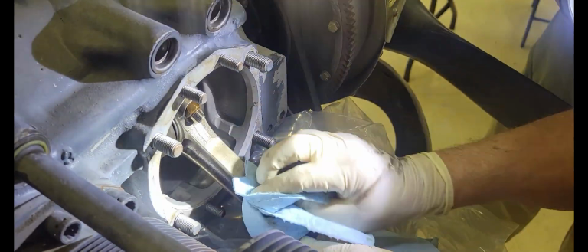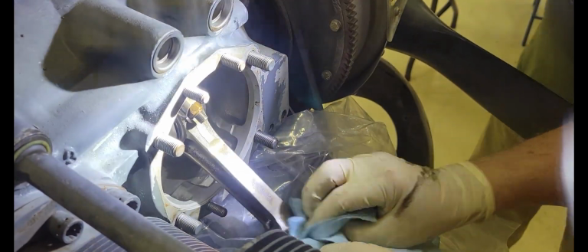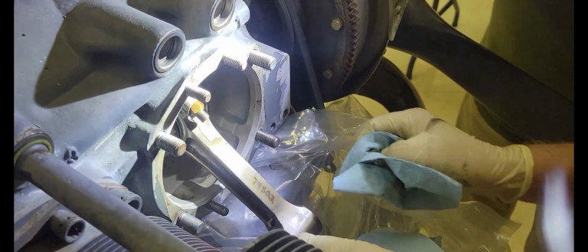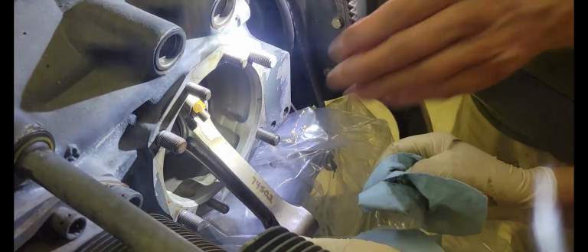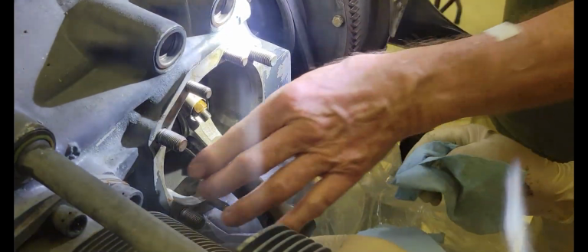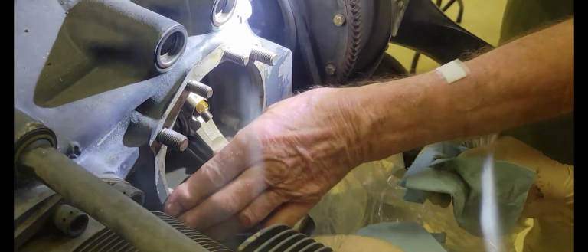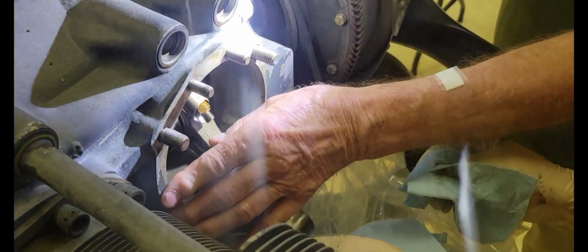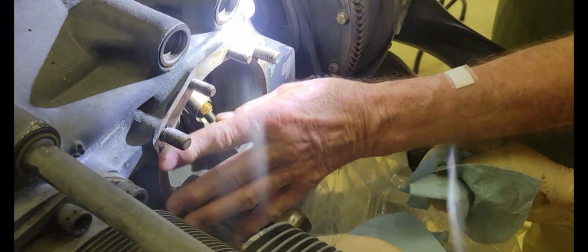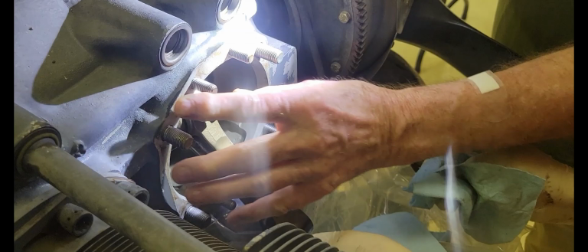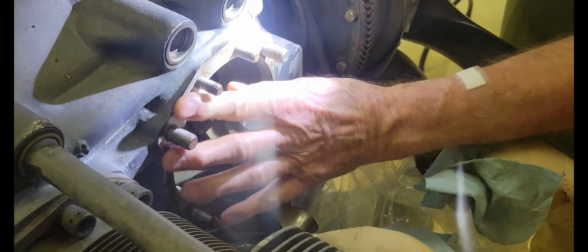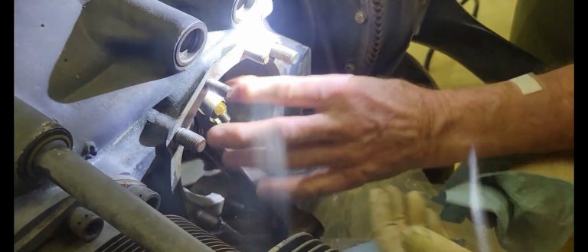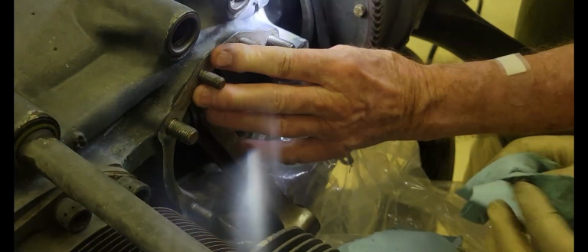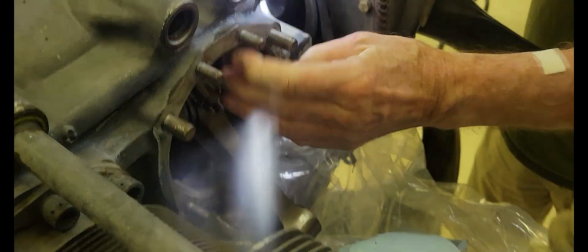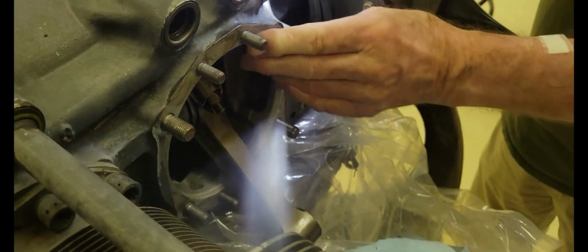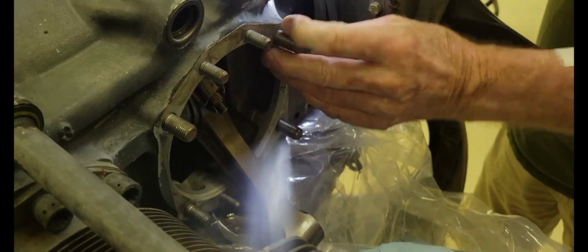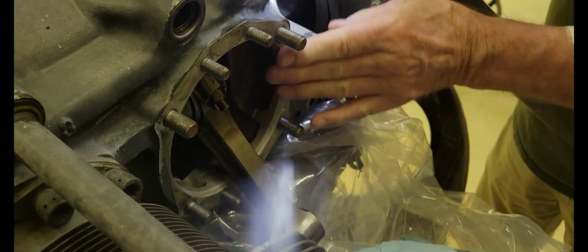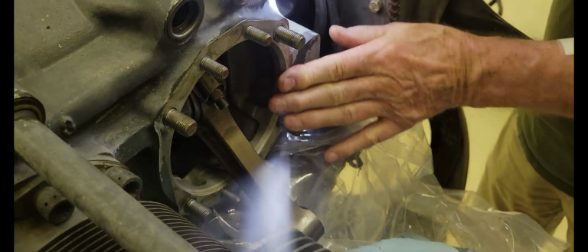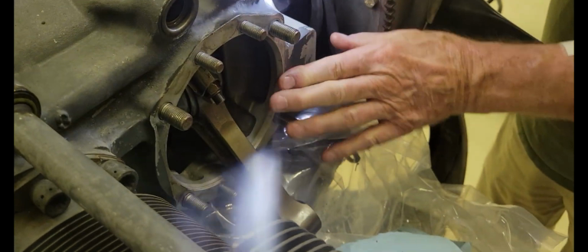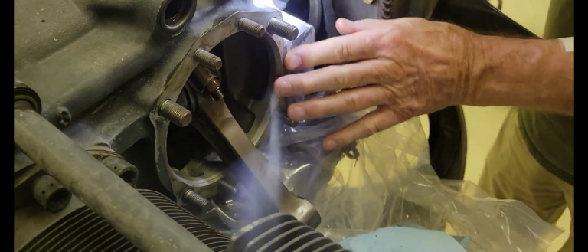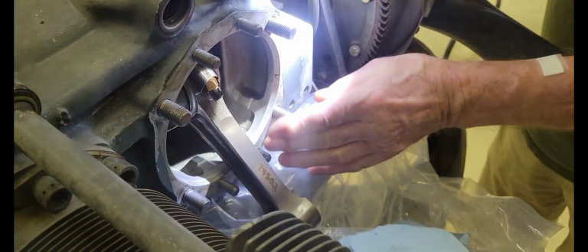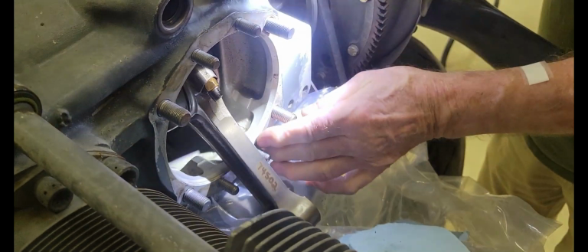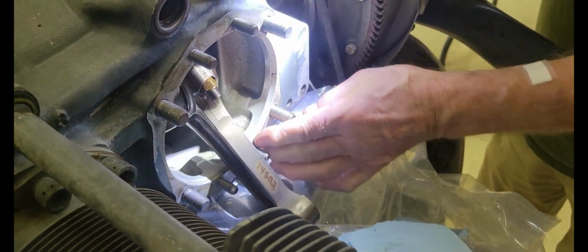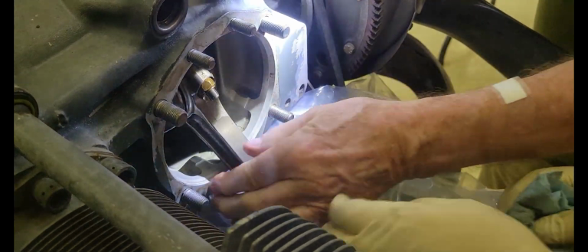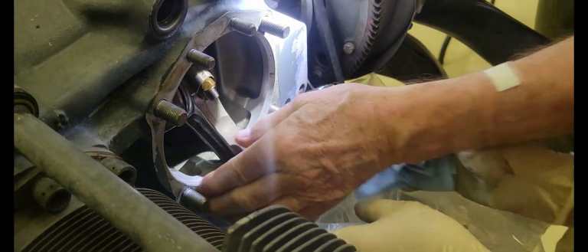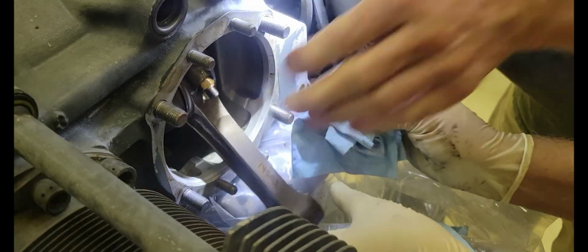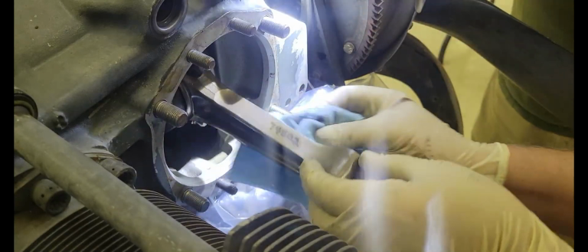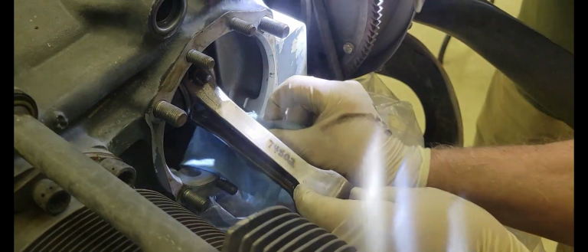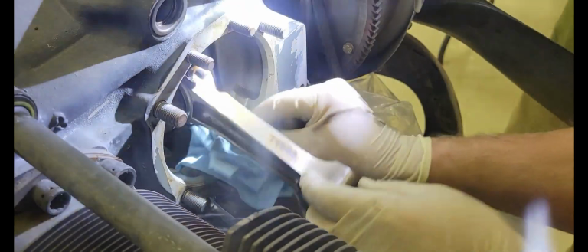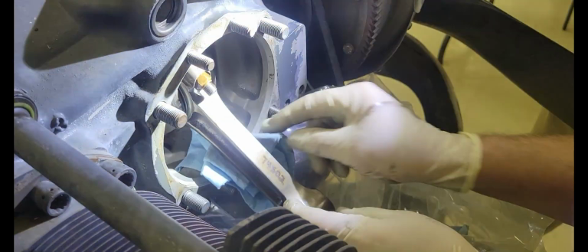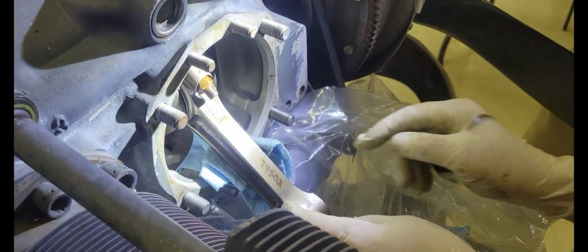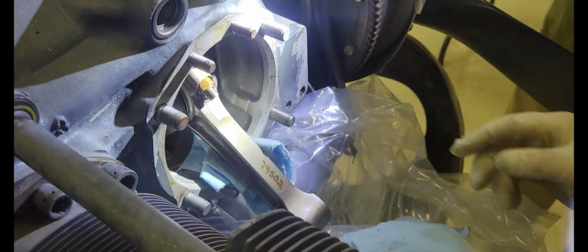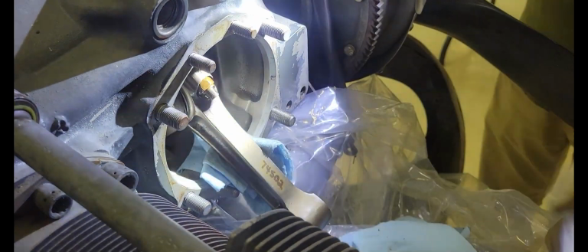We want to load the piston in the cylinder before we get crazy. You put your seals back in here and clean everything out.